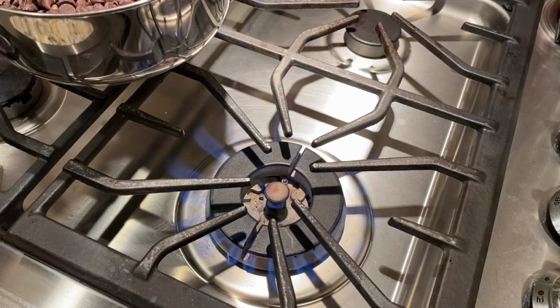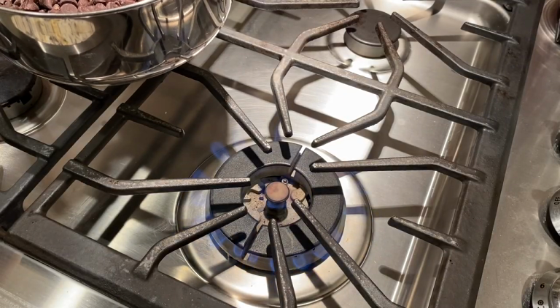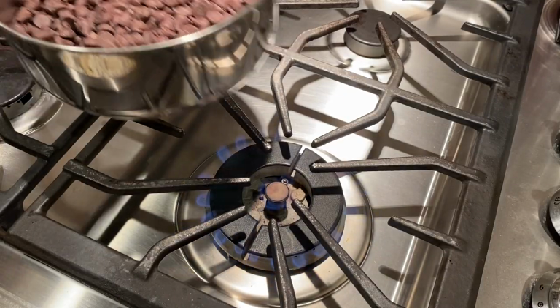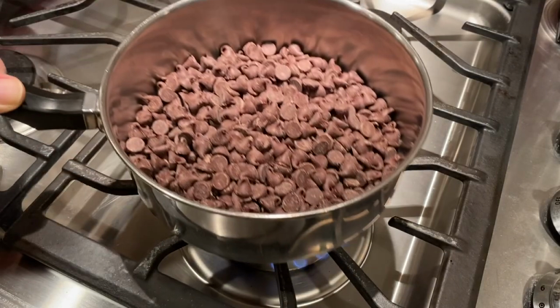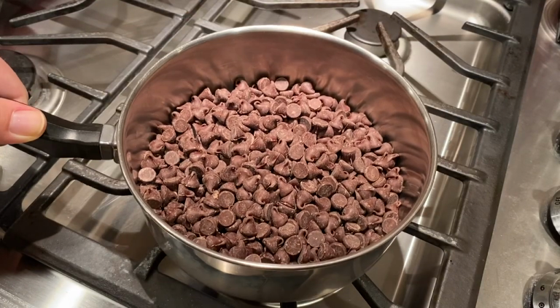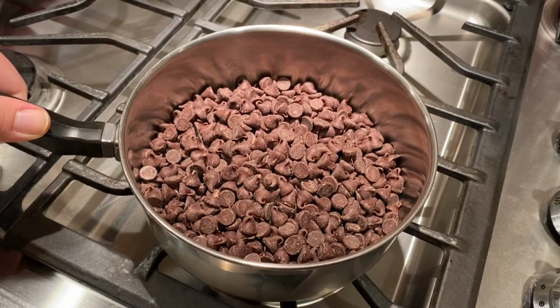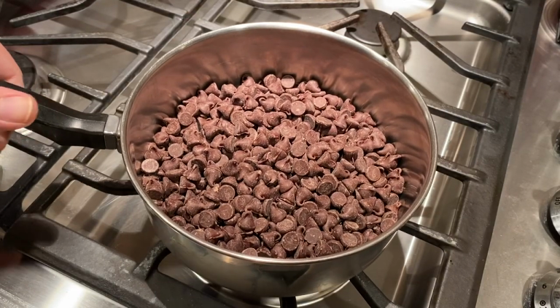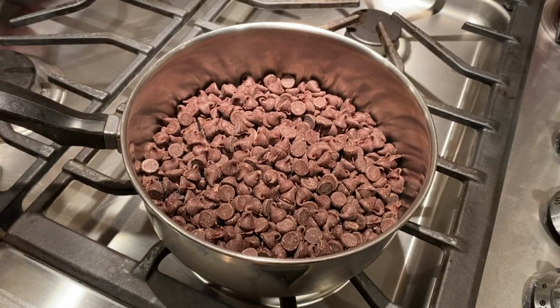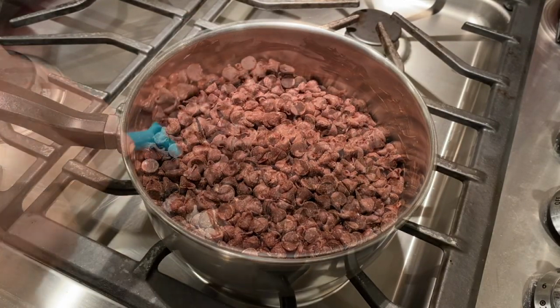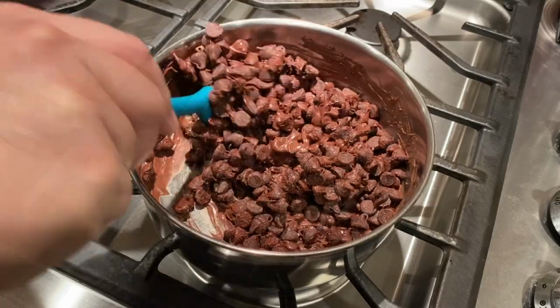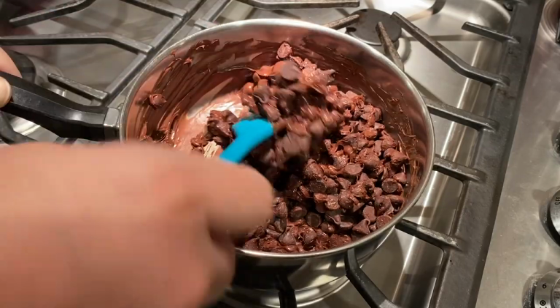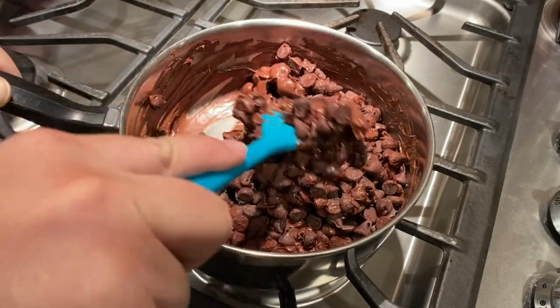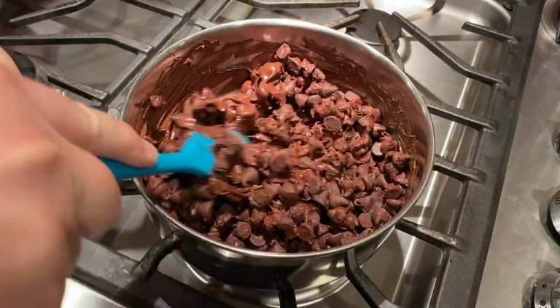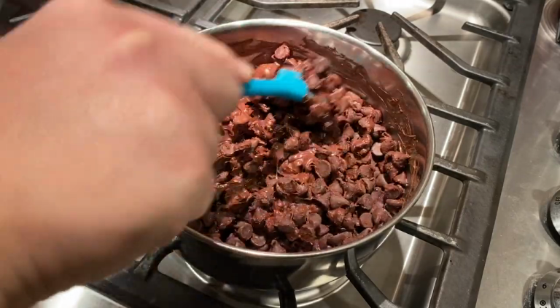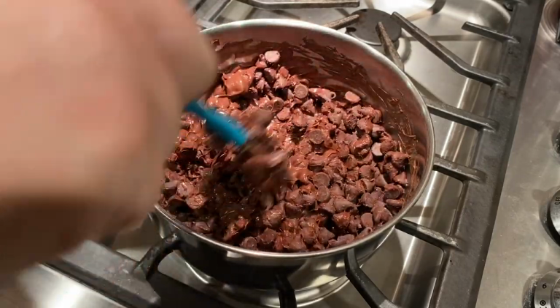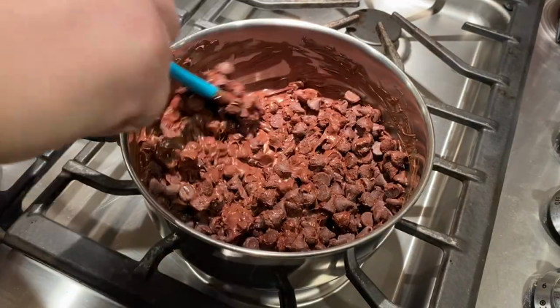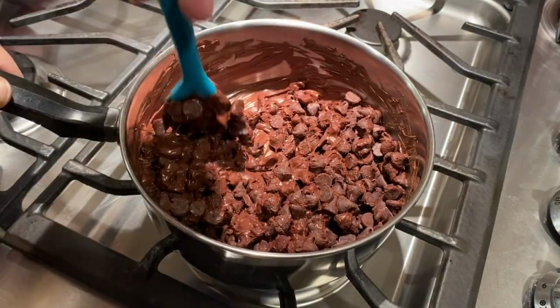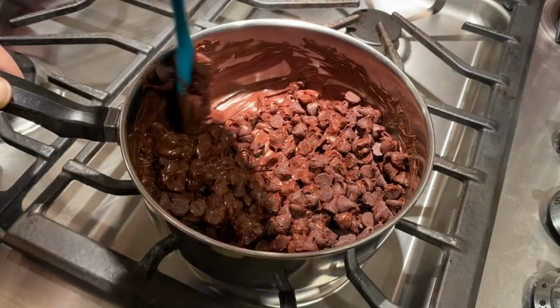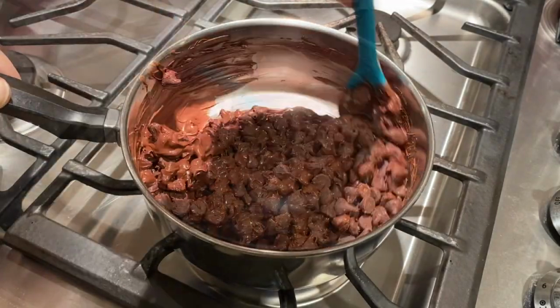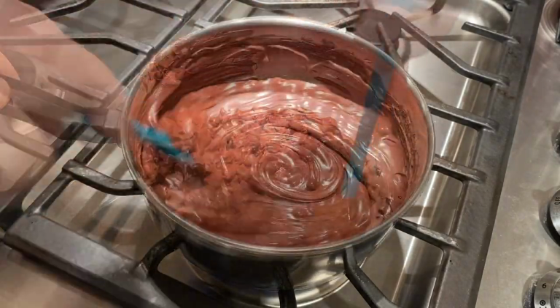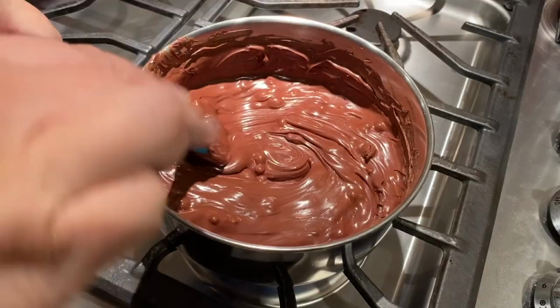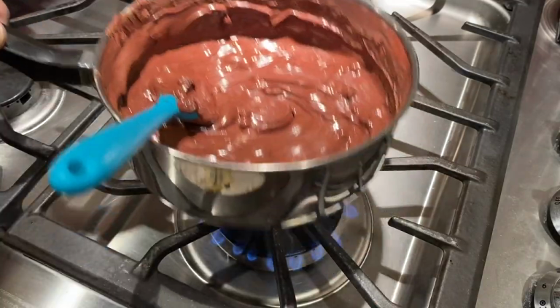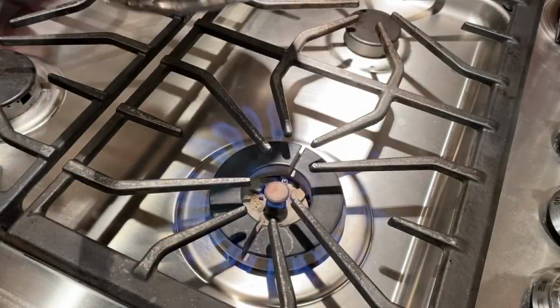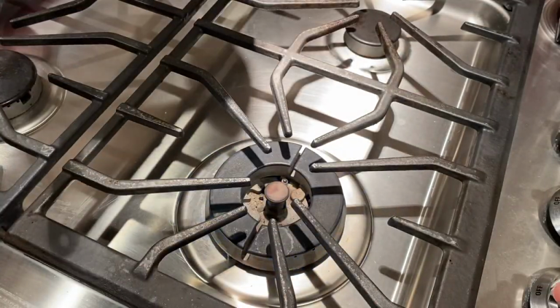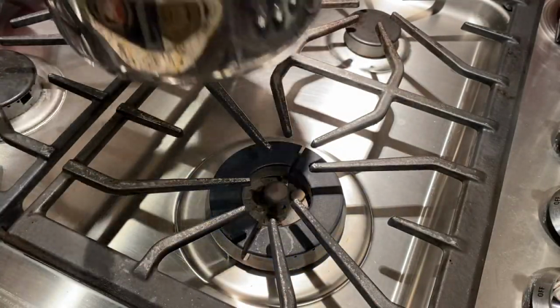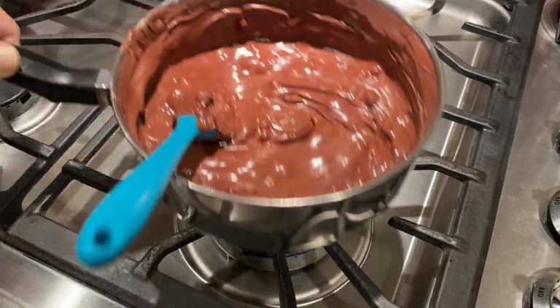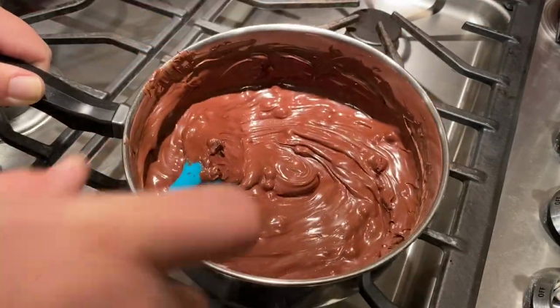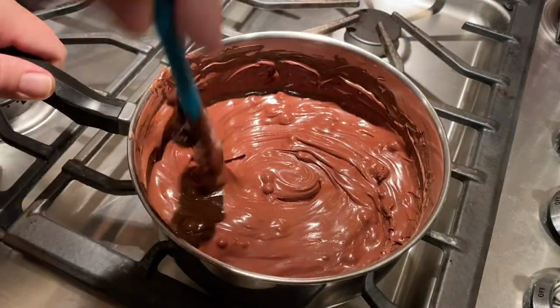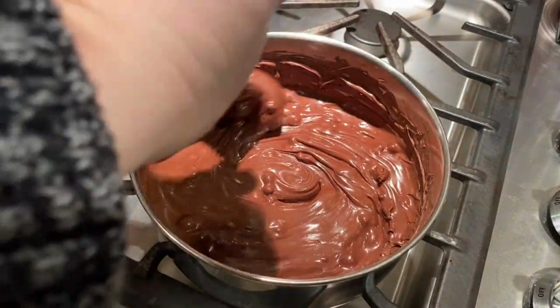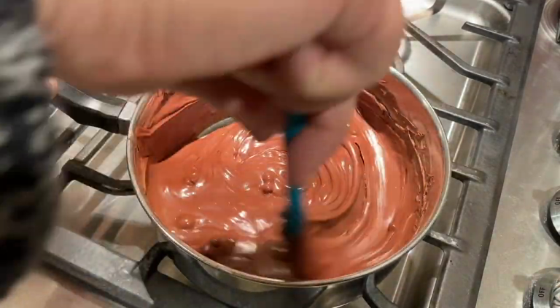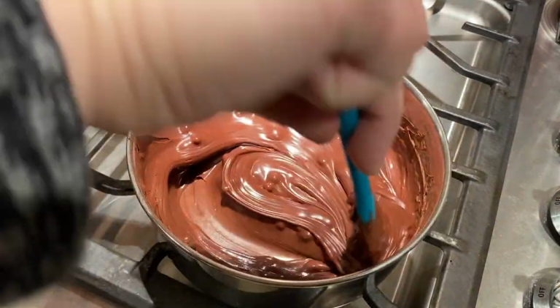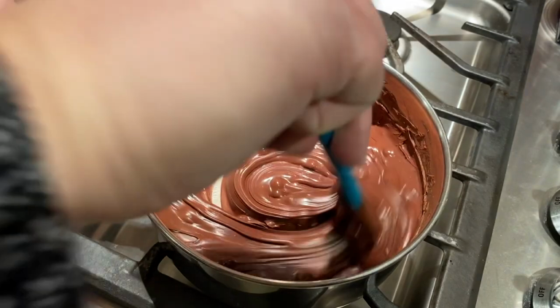Then it was time to melt the chocolate. I measured out two cups of semi-sweet chocolate chips into a saucepan and heated them over medium heat until they were almost all melted. Then I turned off the heat and continued to stir the chocolate until everything had melted.